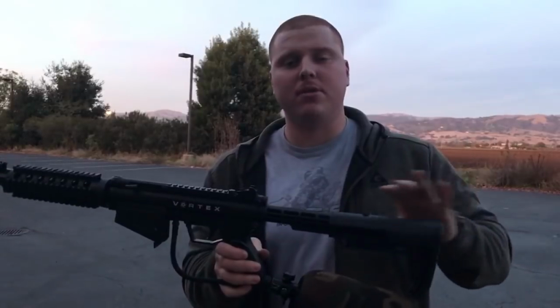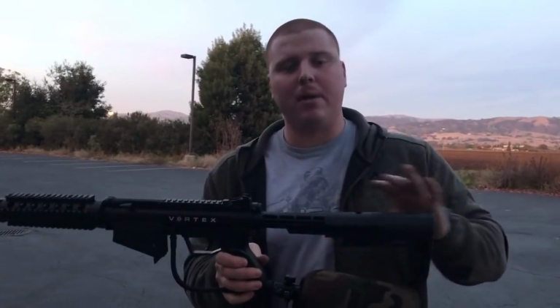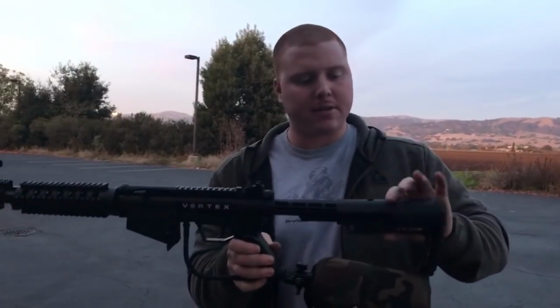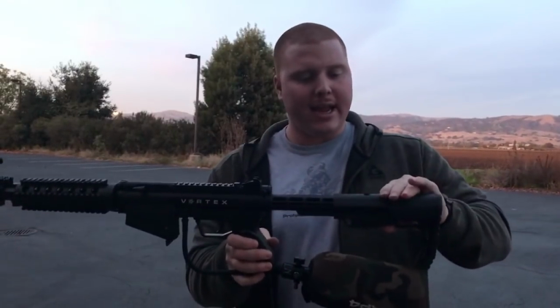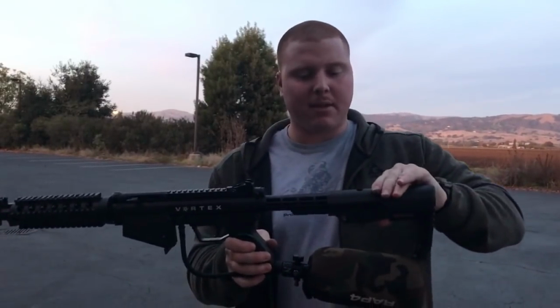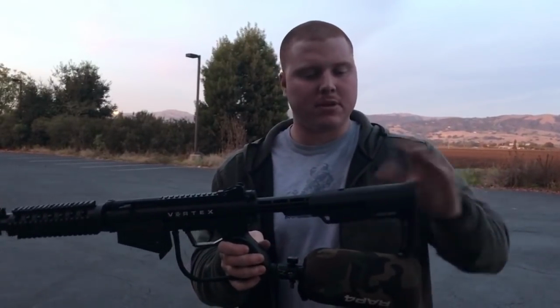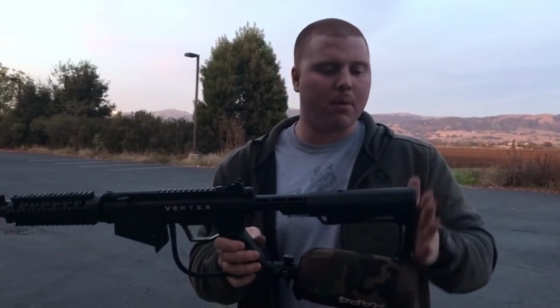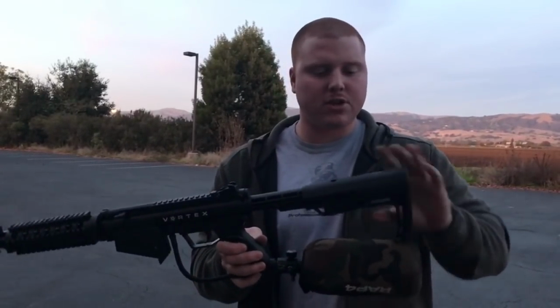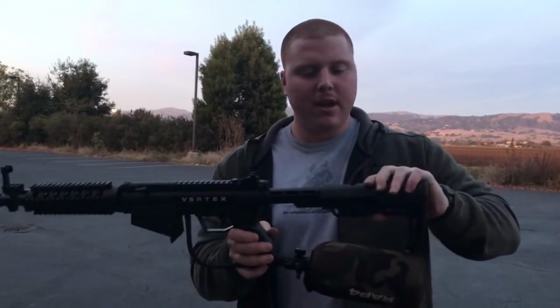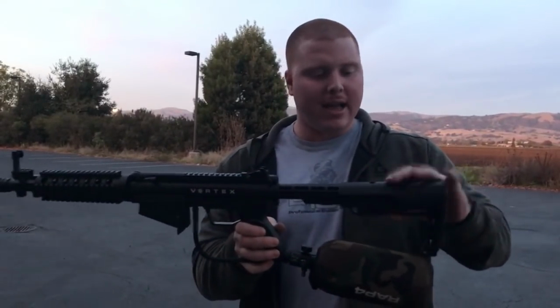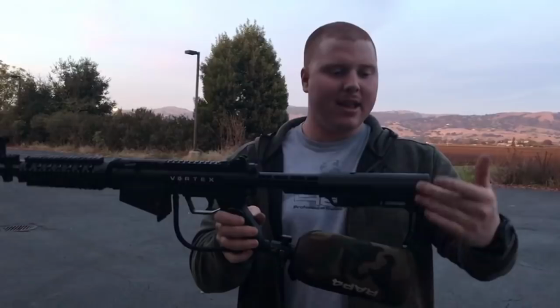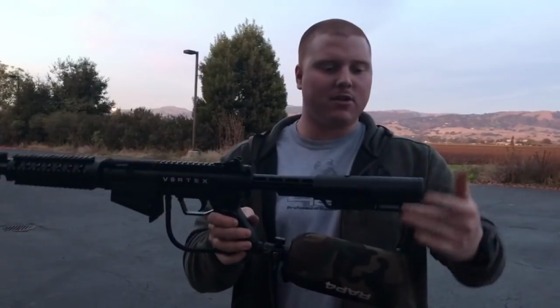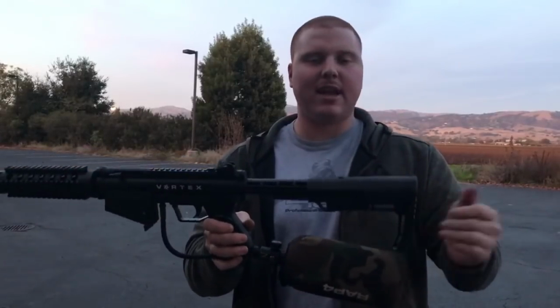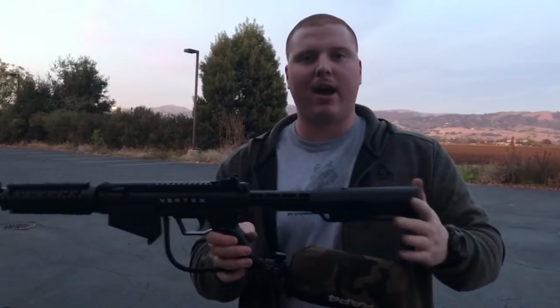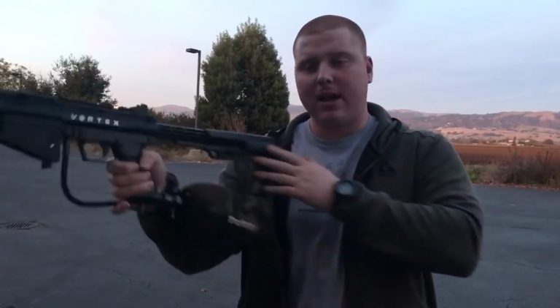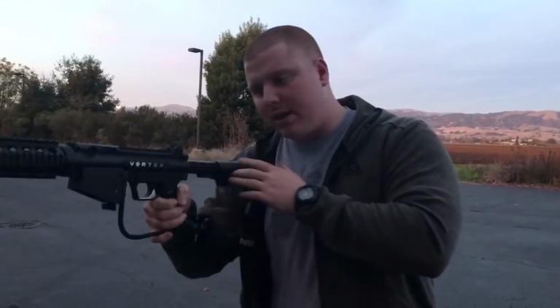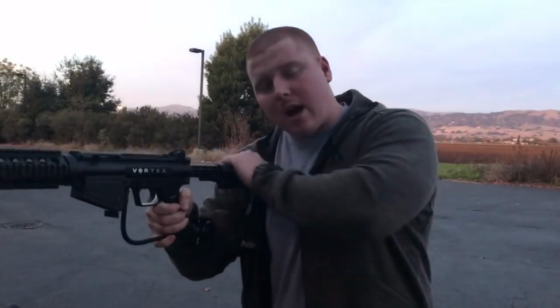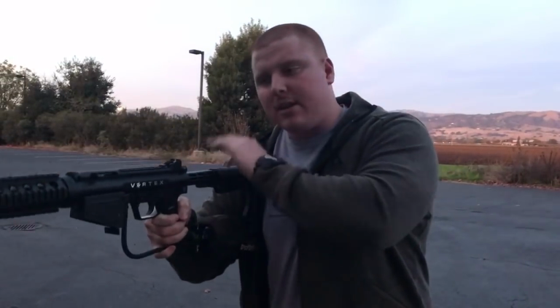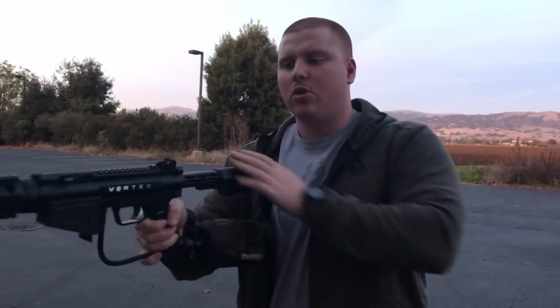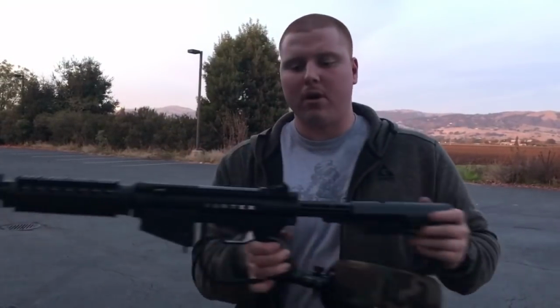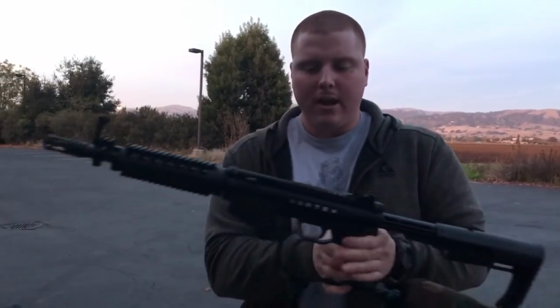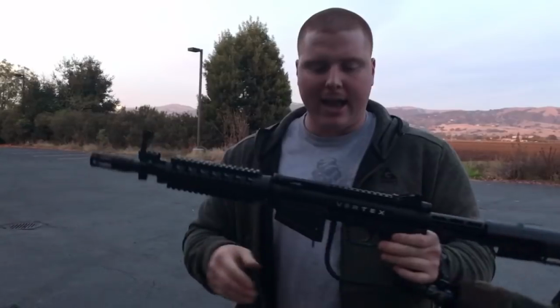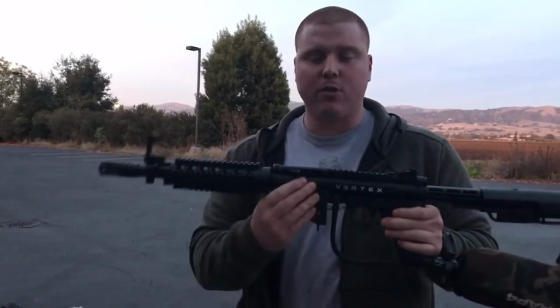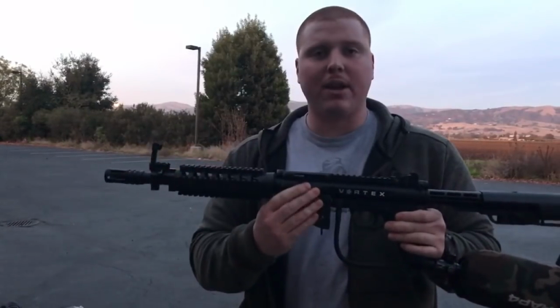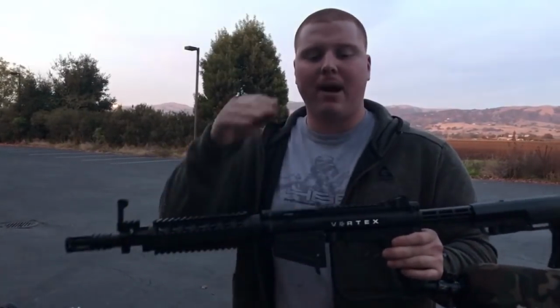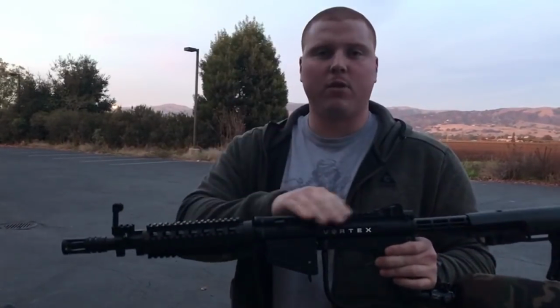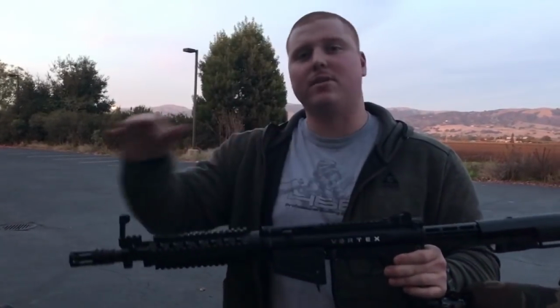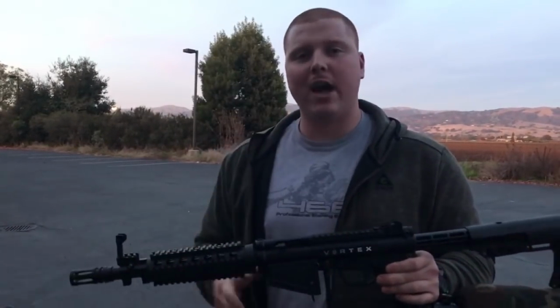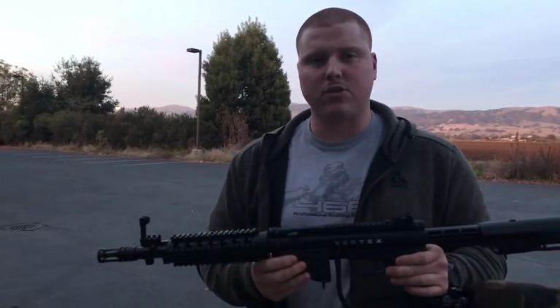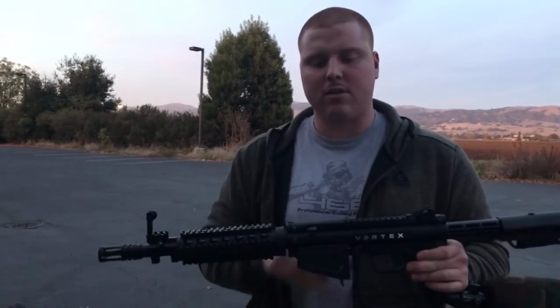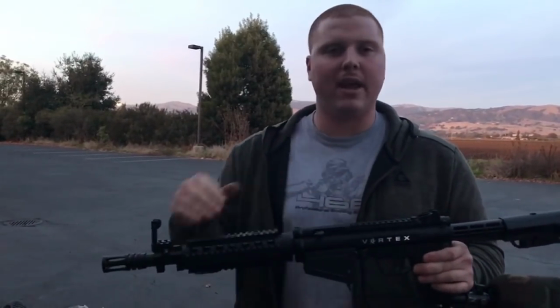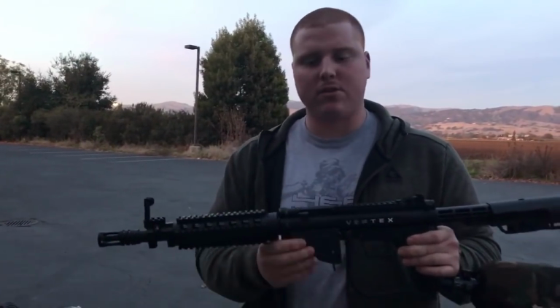It's a multi-position rubber textured stock — has a nice little kickstand type vibe. It allows you to really confidently shoulder the marker. It has first strike ready right out of the box. This is the Vortex — it's the A5 conversion kit running the A5 internals.